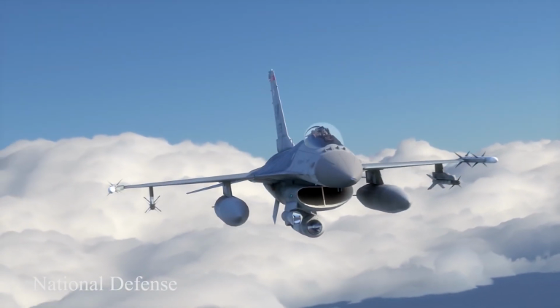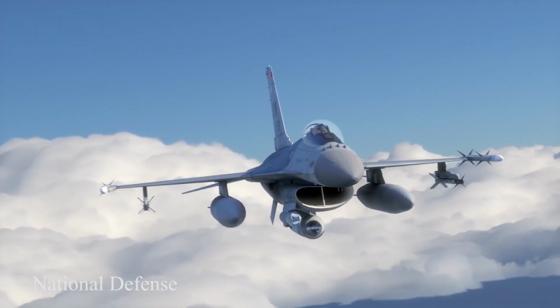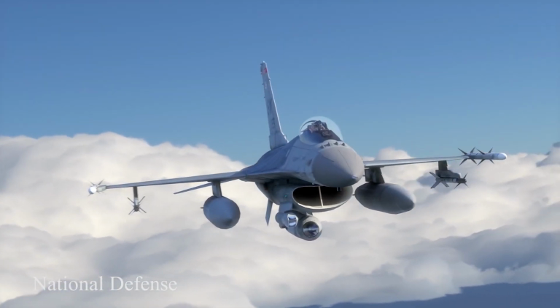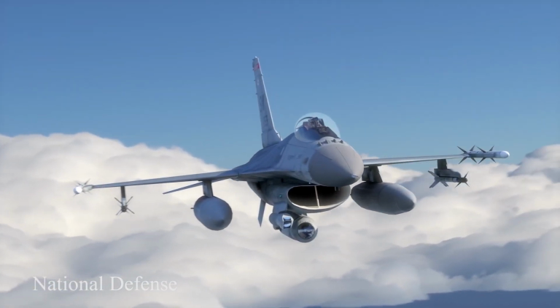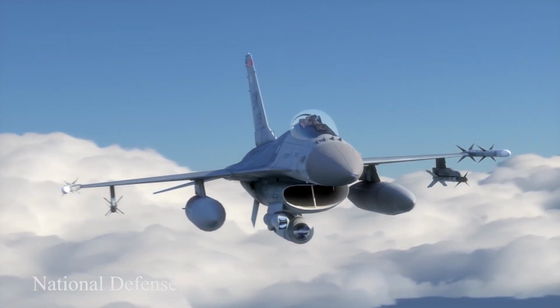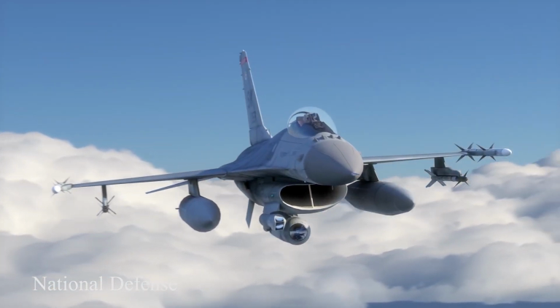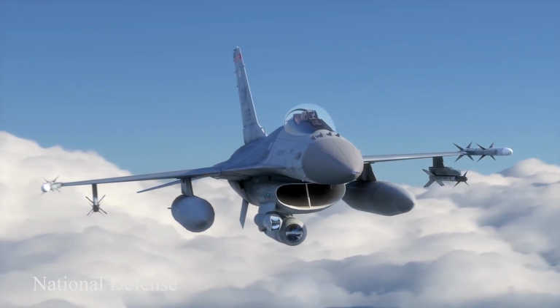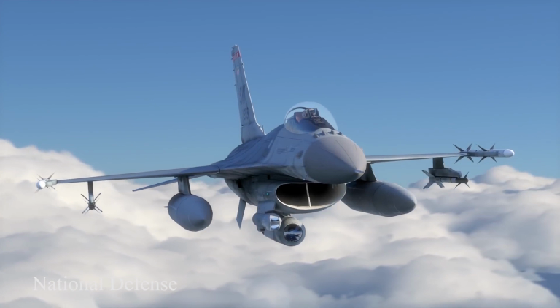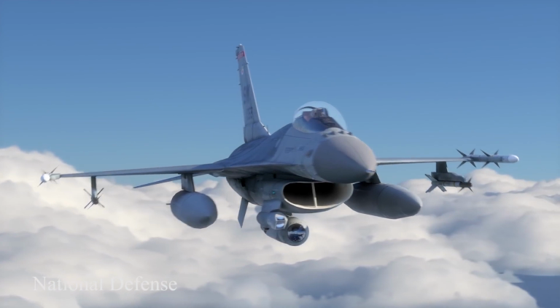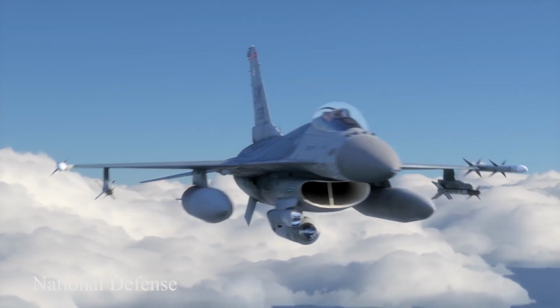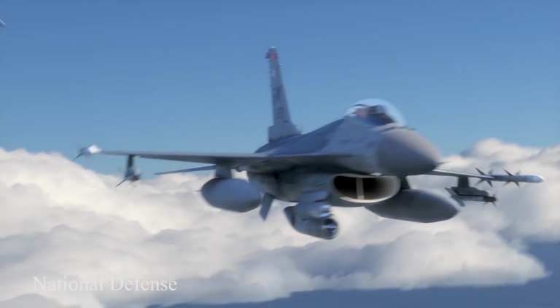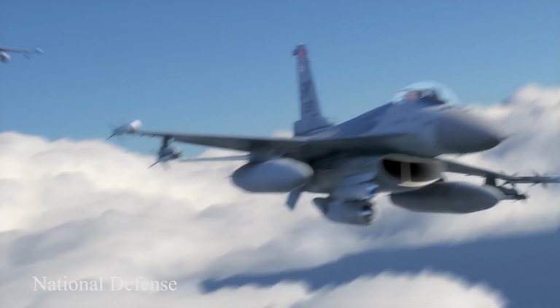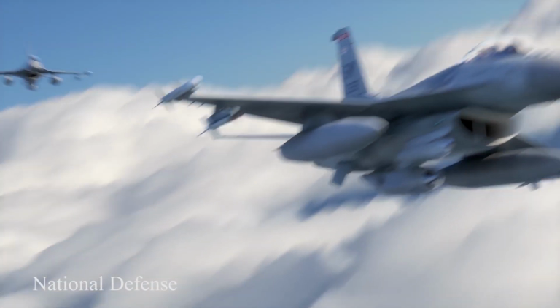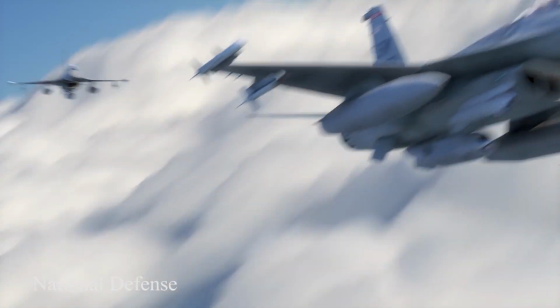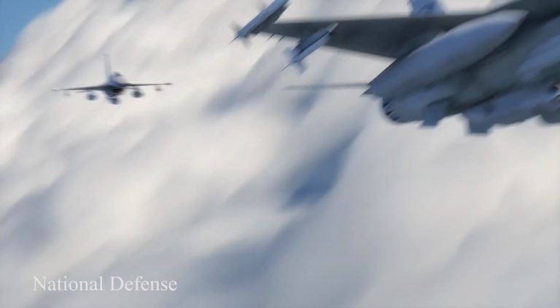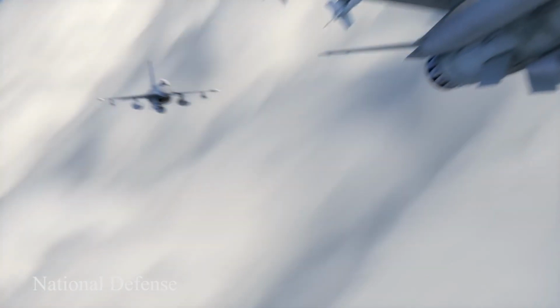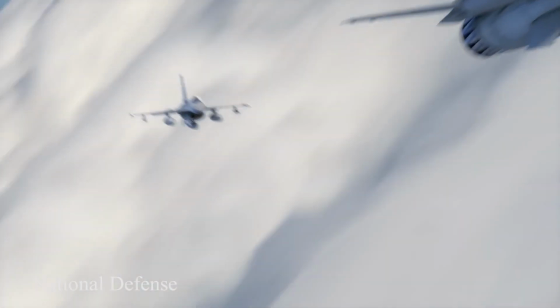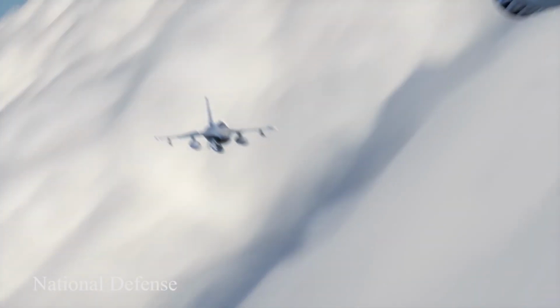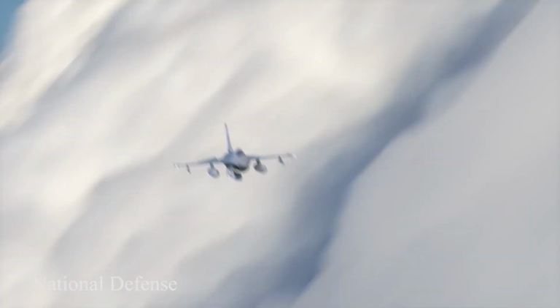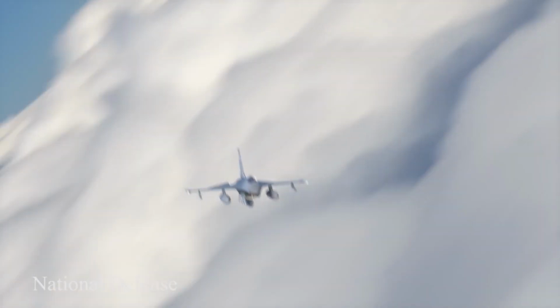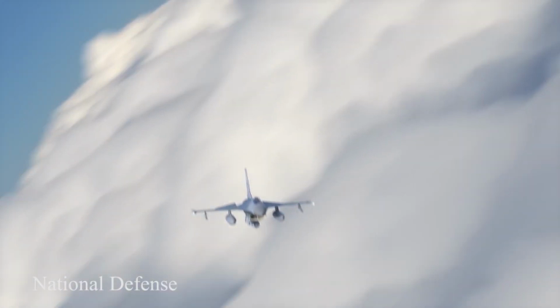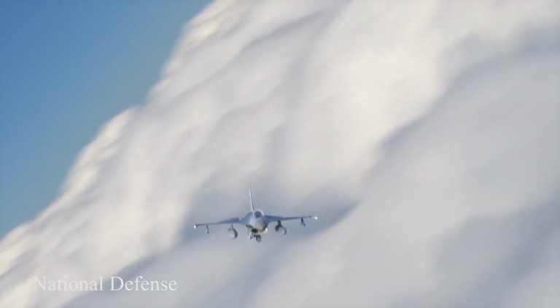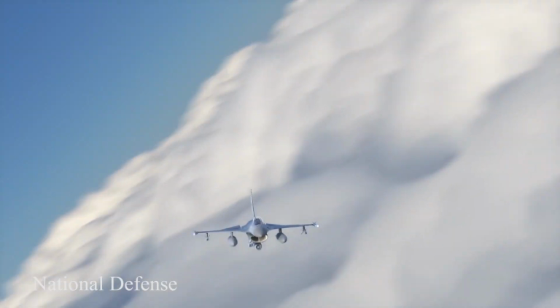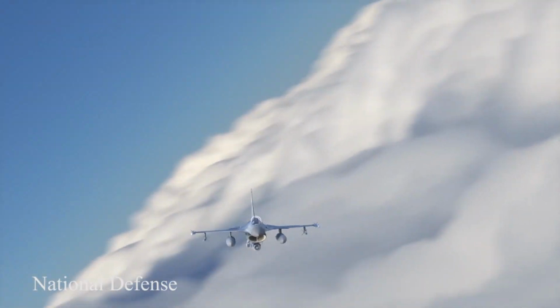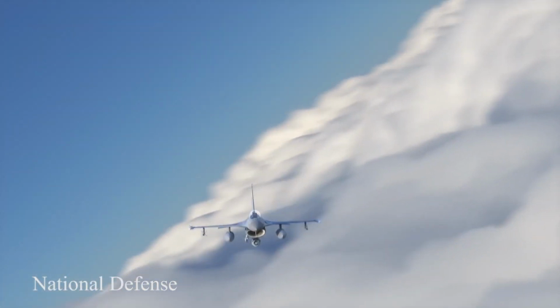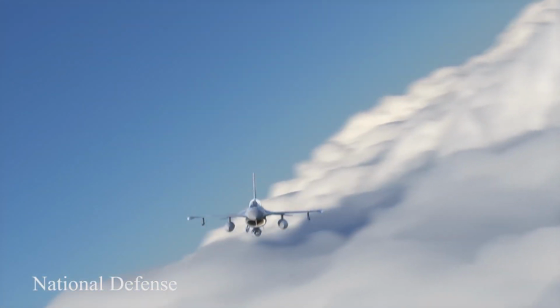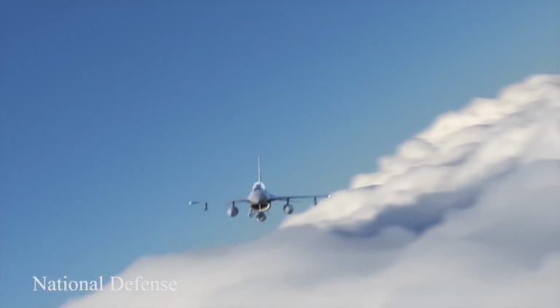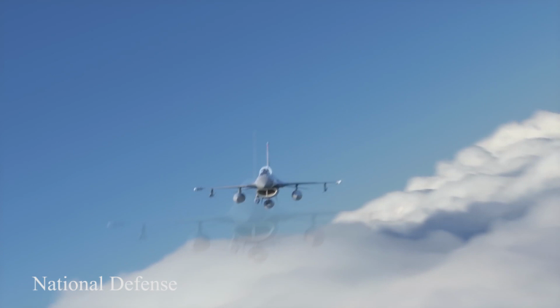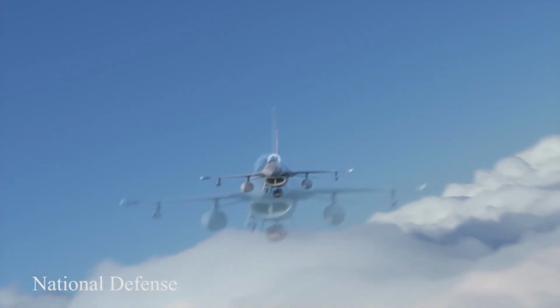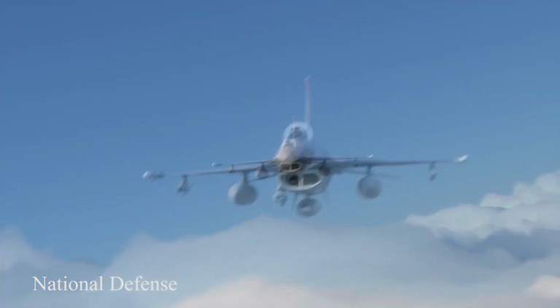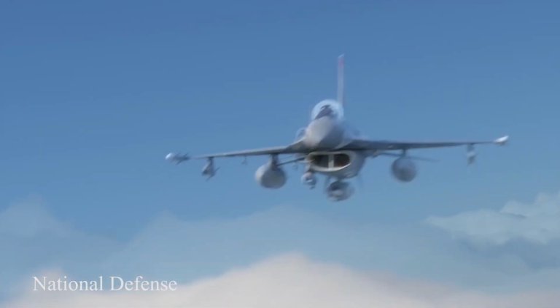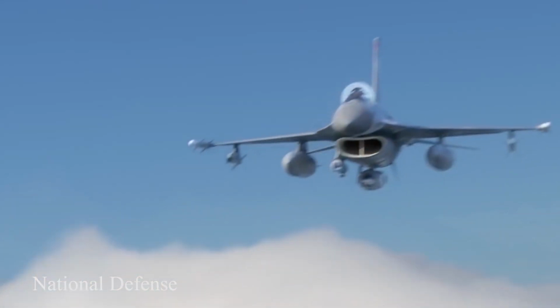Gripen E has 10 hardpoints, offering best-in-class weapons and pods from around the world, and has unparalleled ease of store integration.